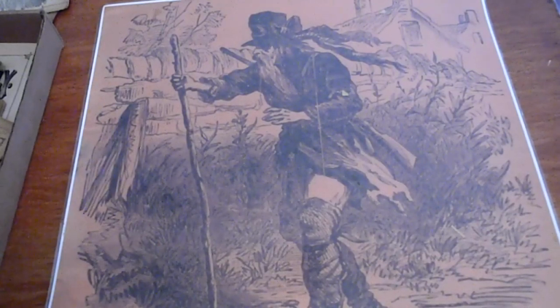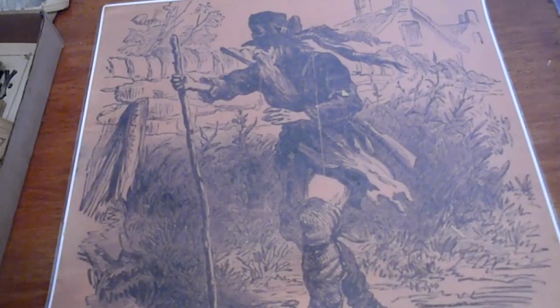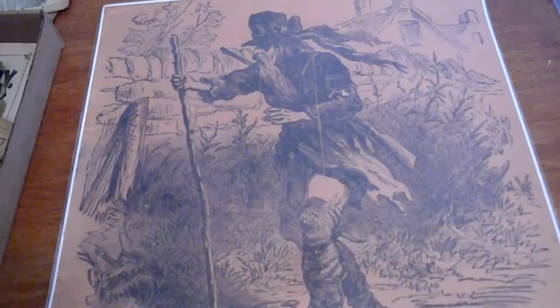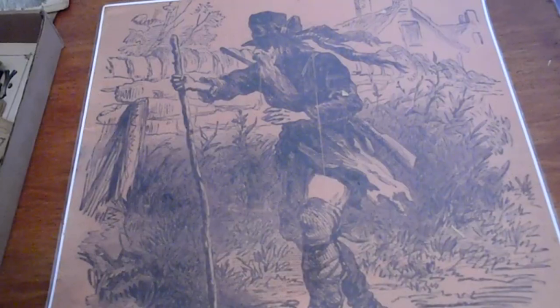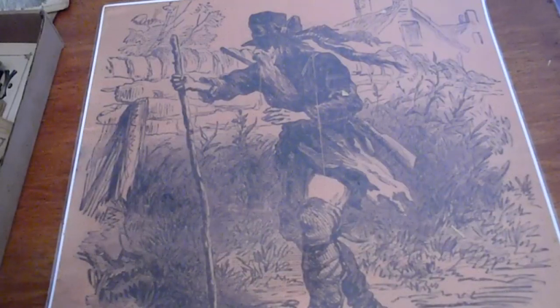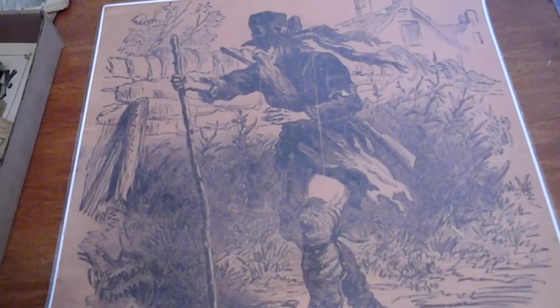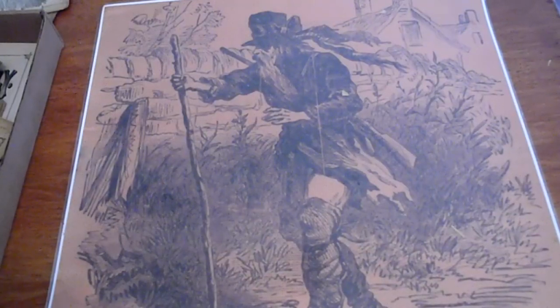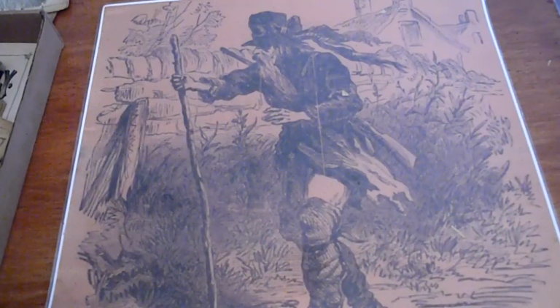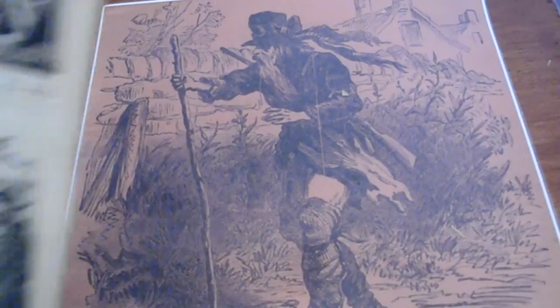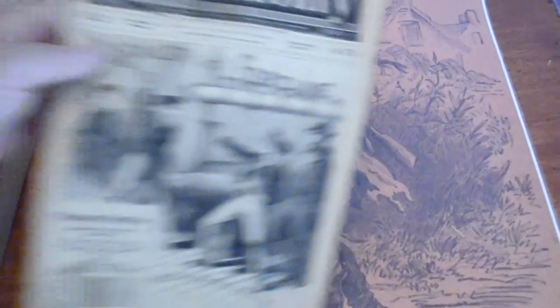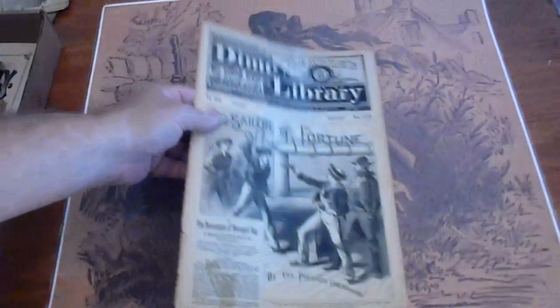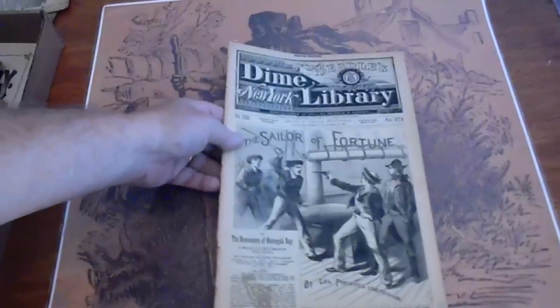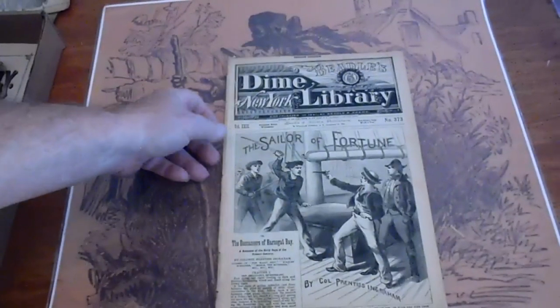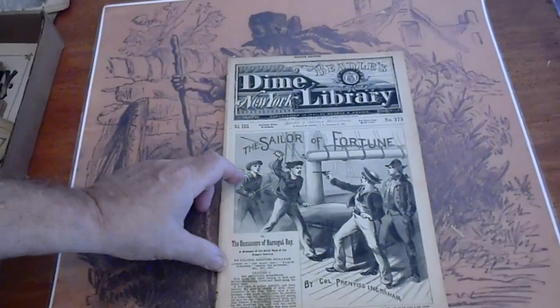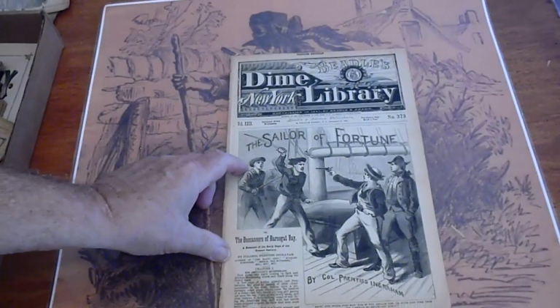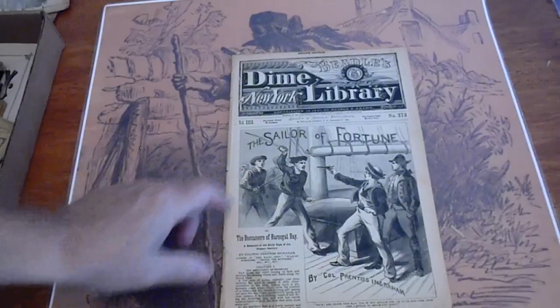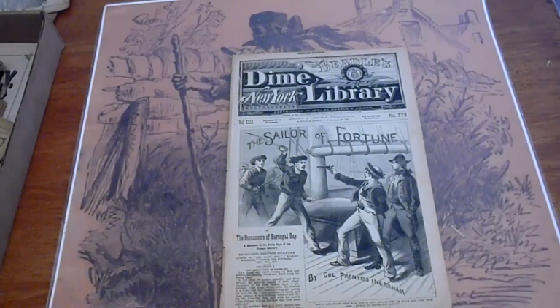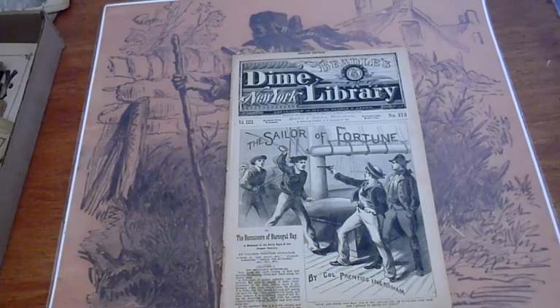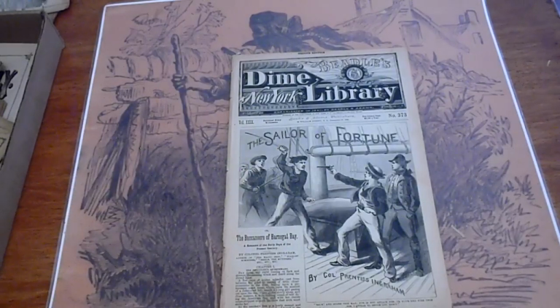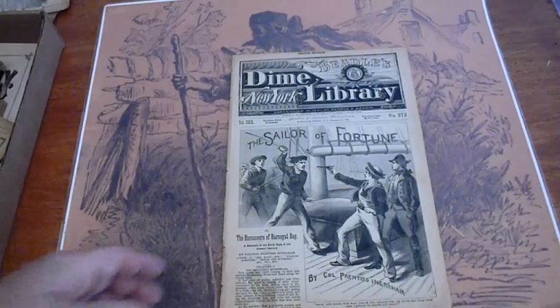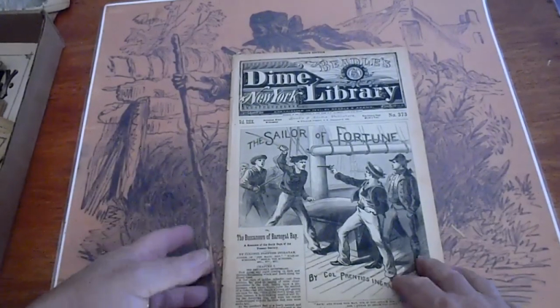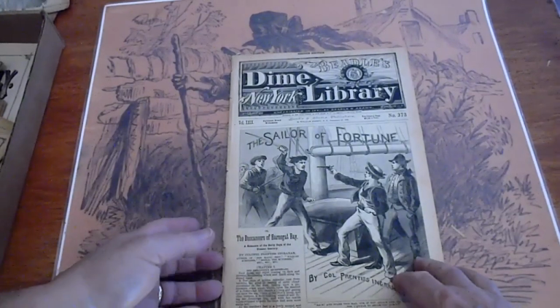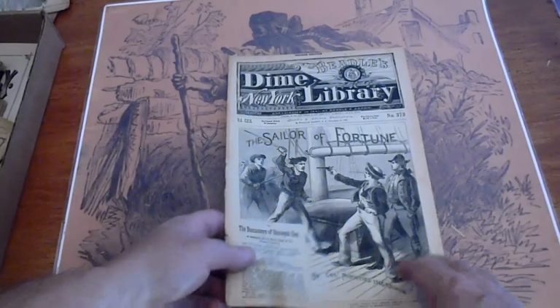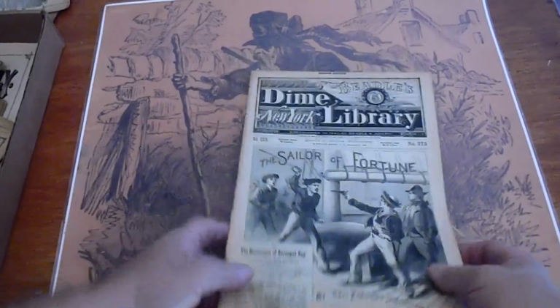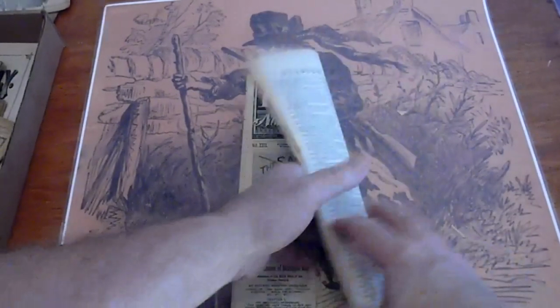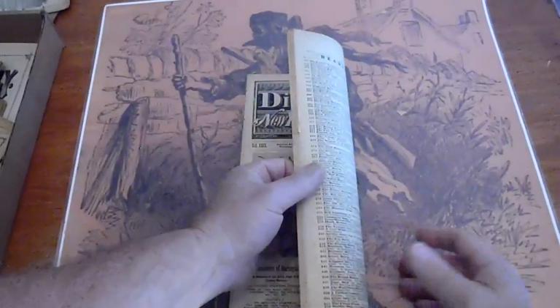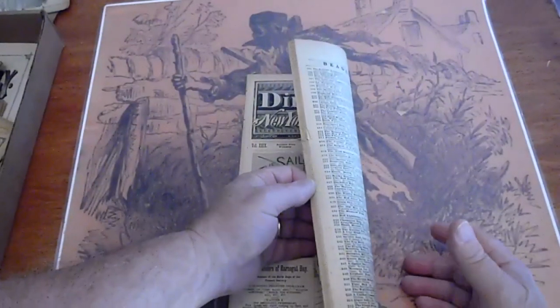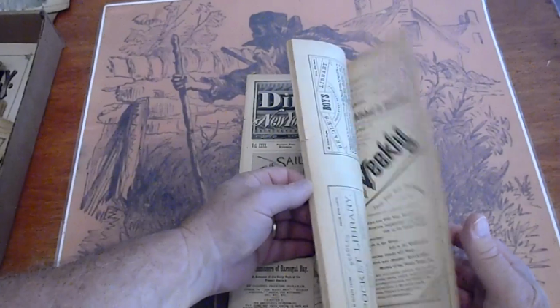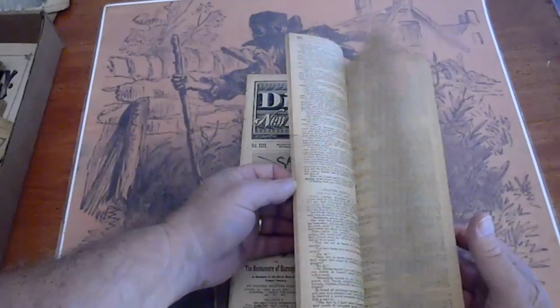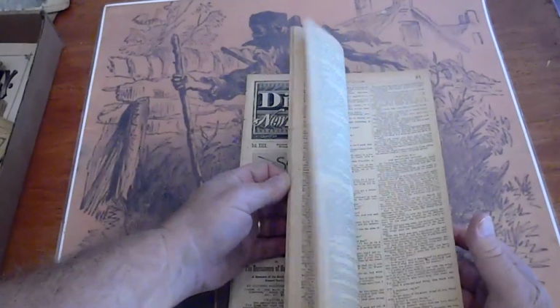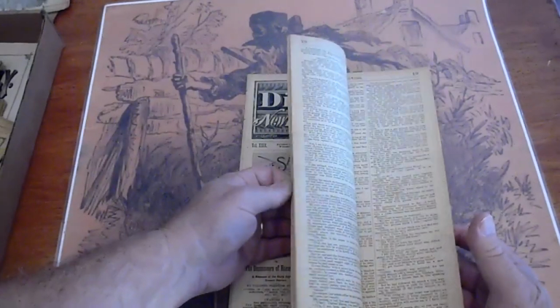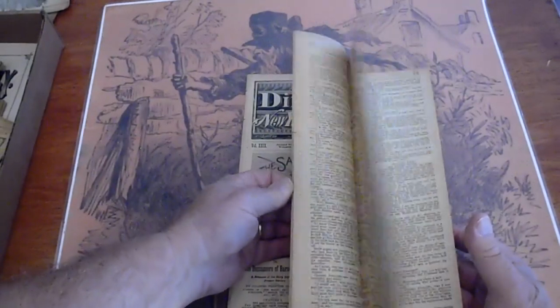Number 373, 1885, Colonel Prentice Ingraham. Pages are white.